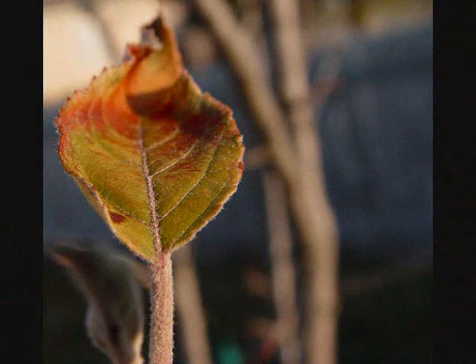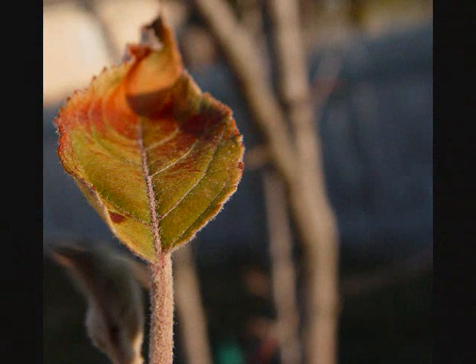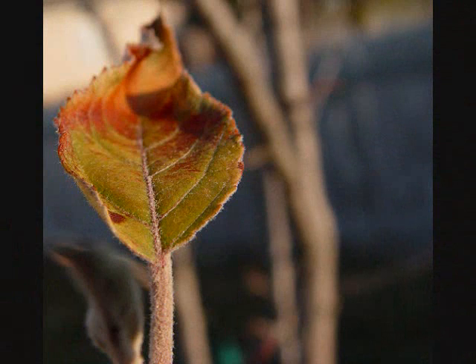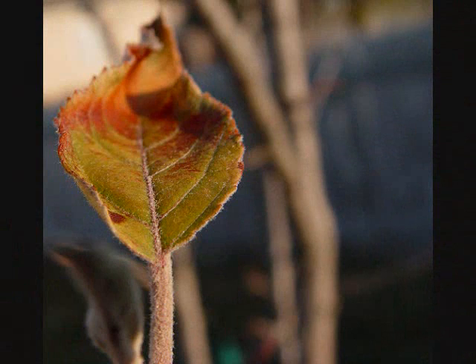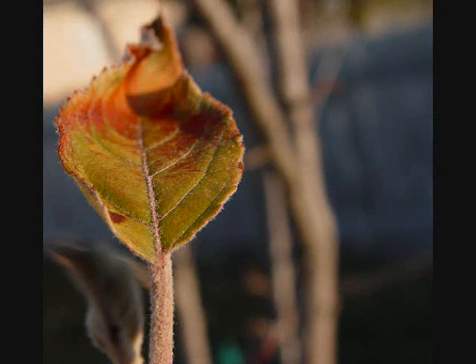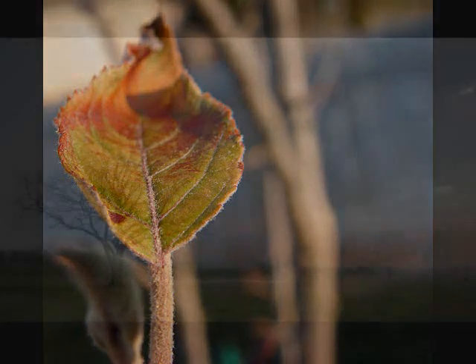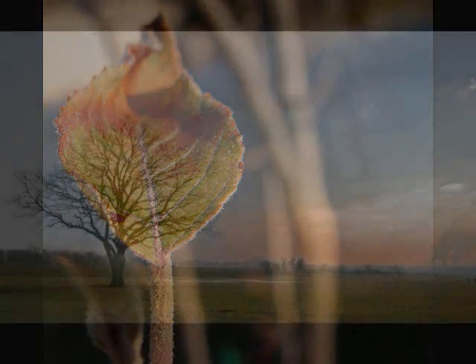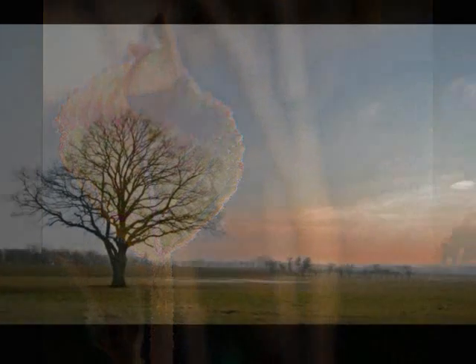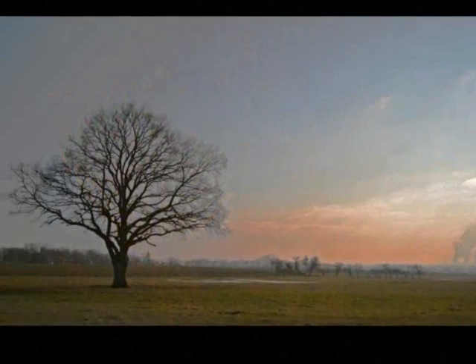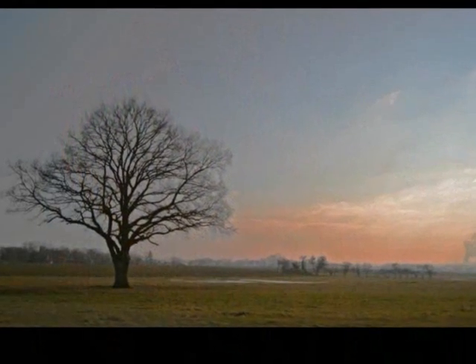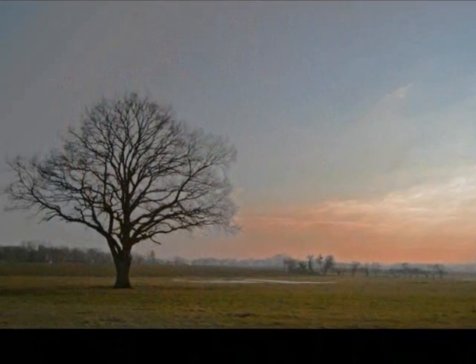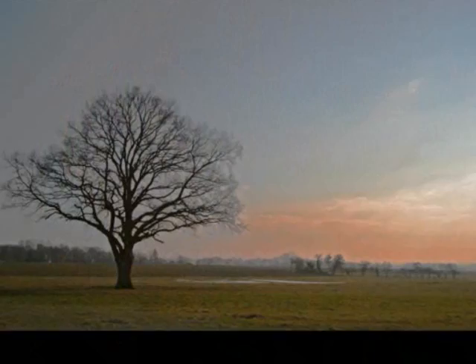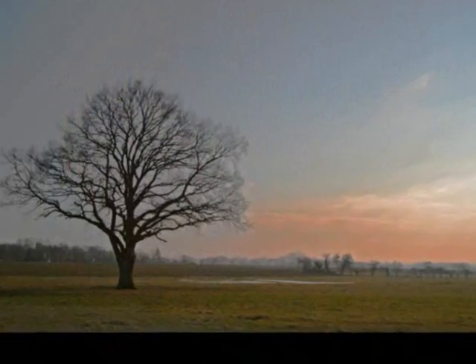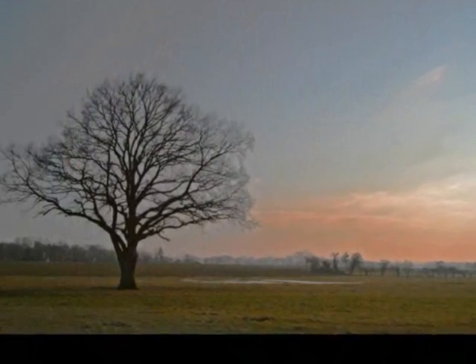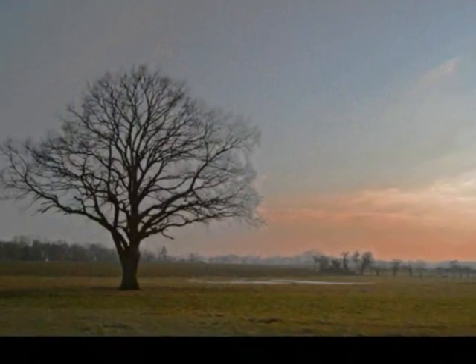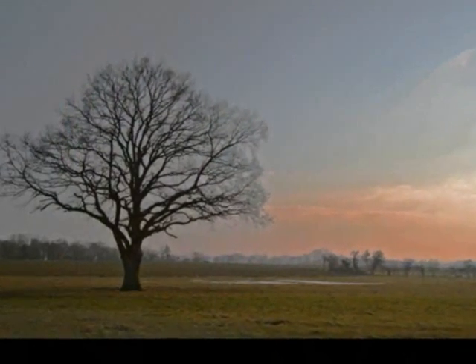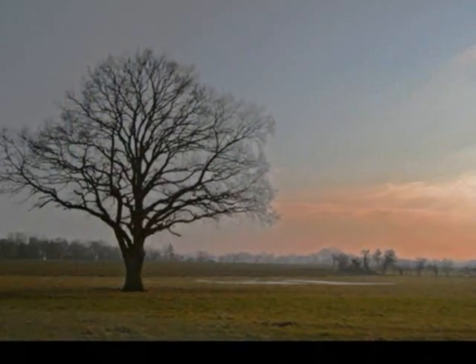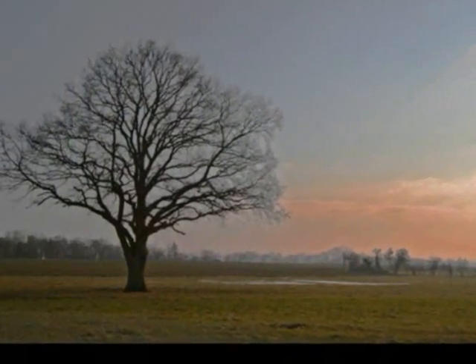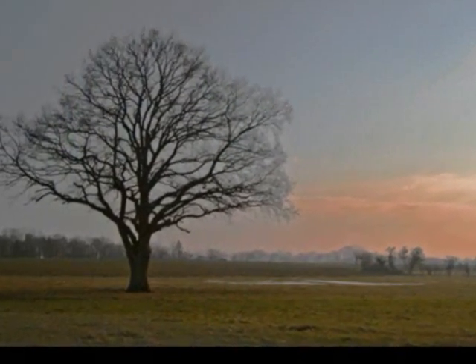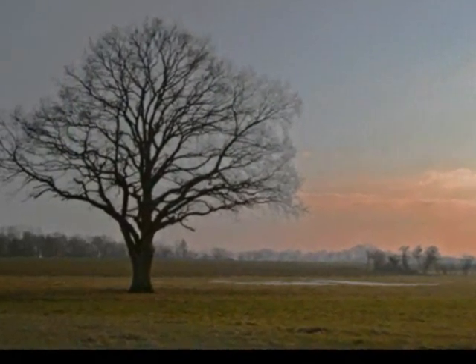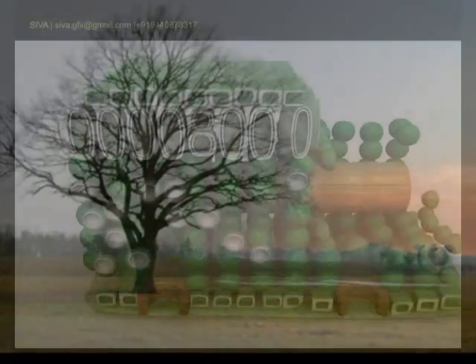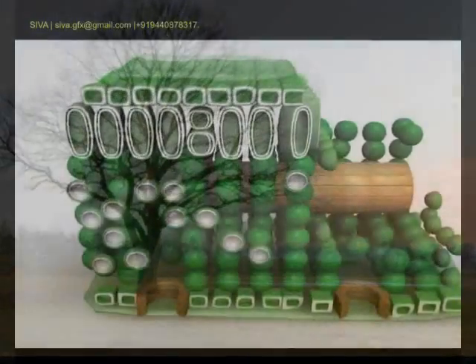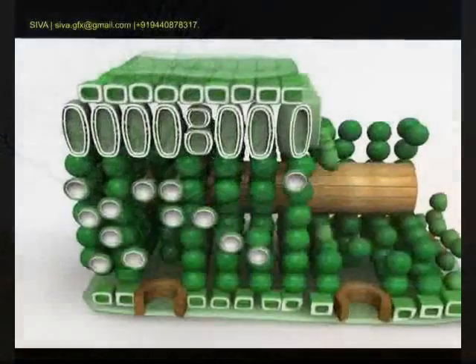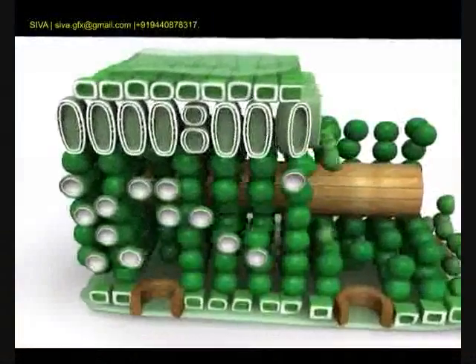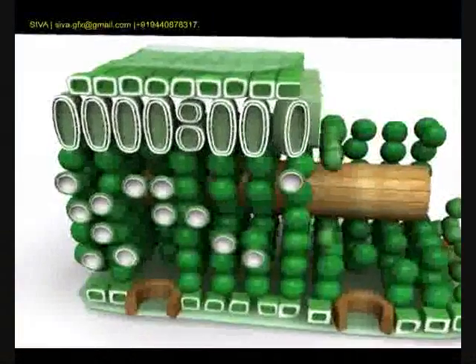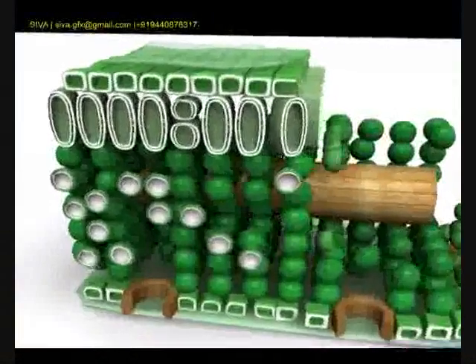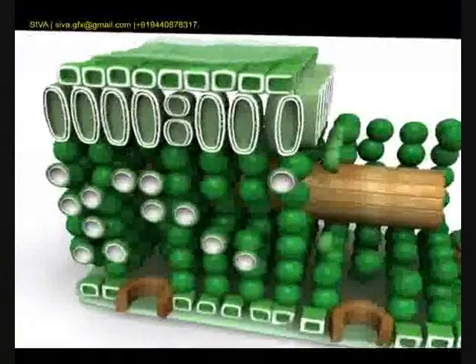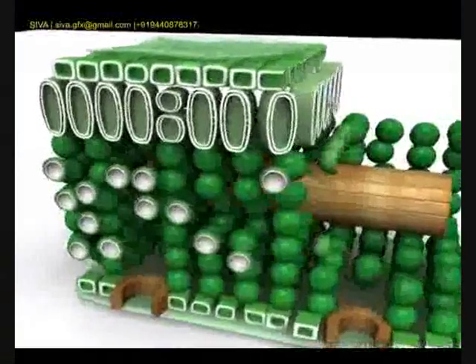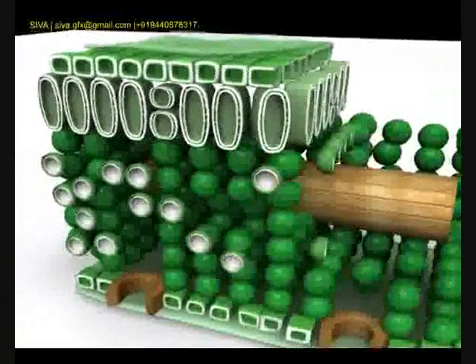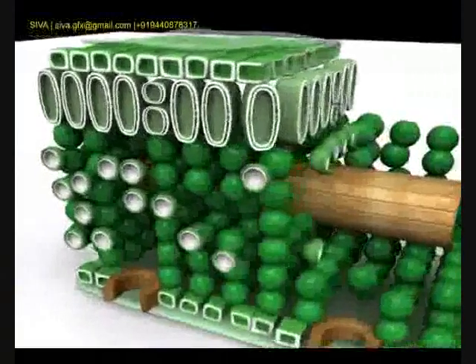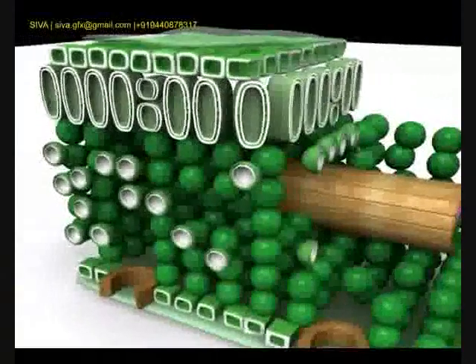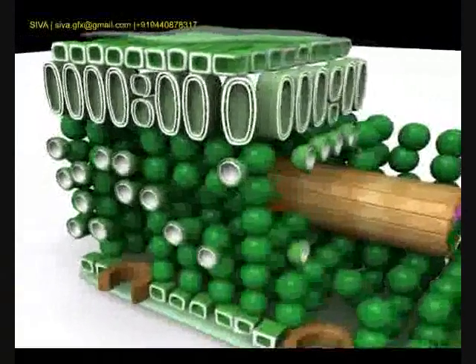Just a small town leaf, living in a lonely tree. These are all the parts of its anatomy.